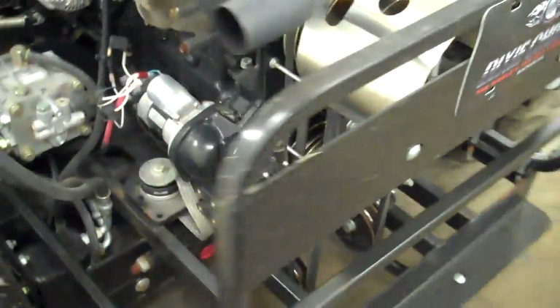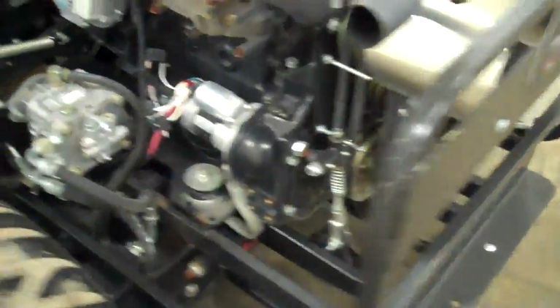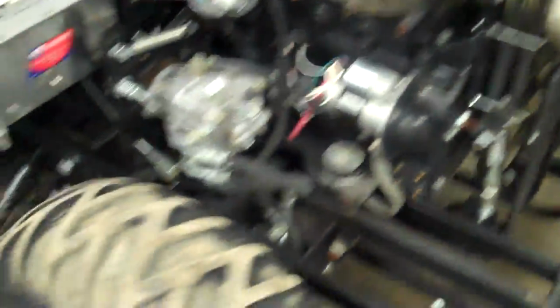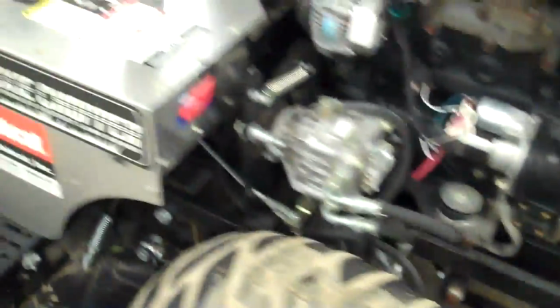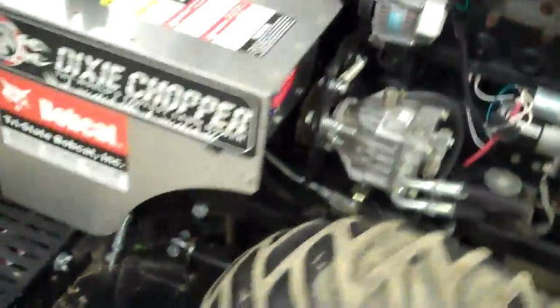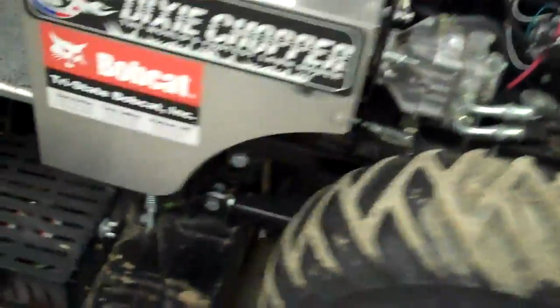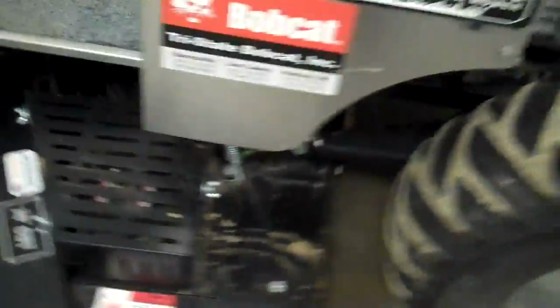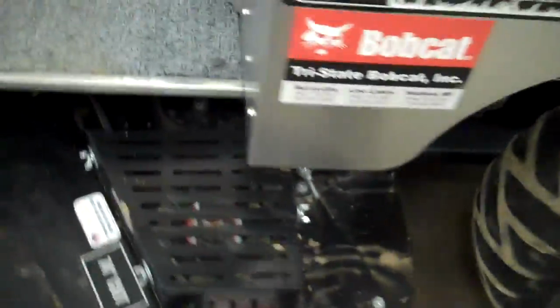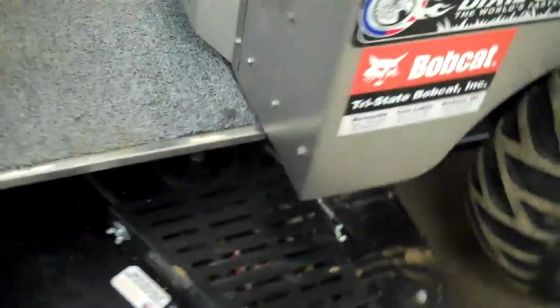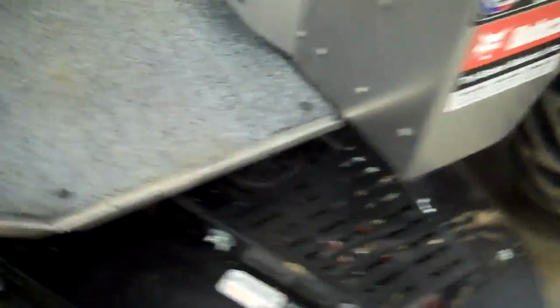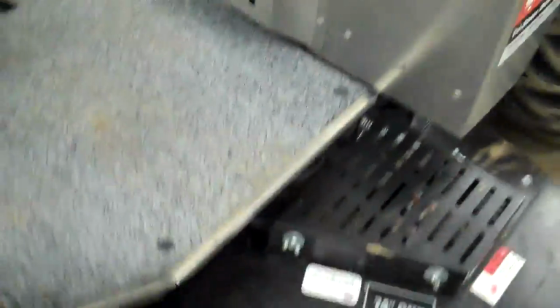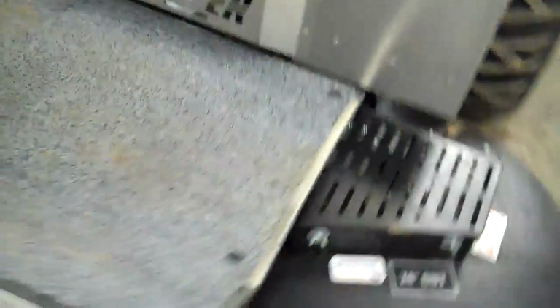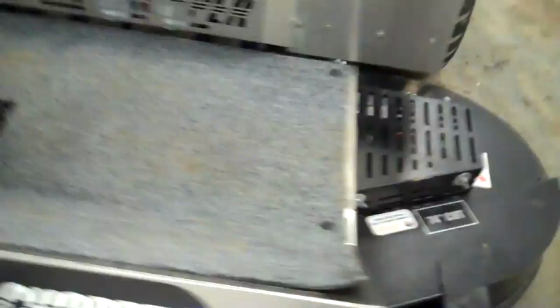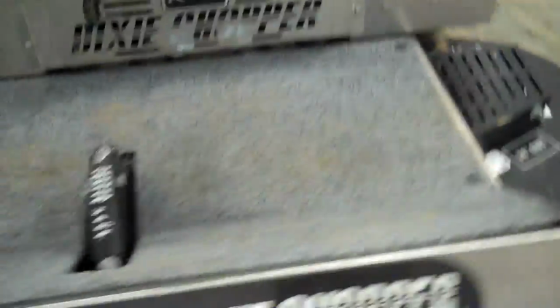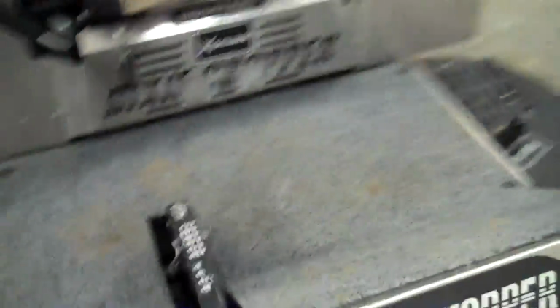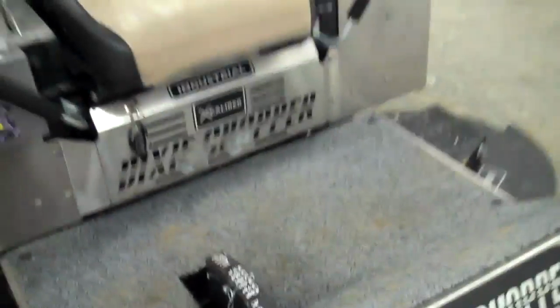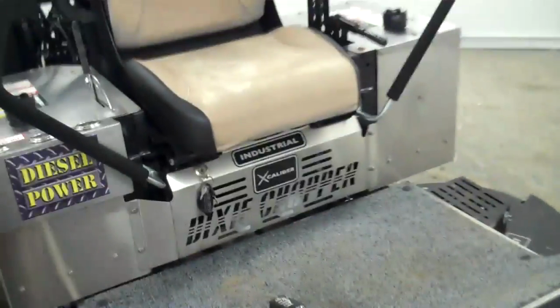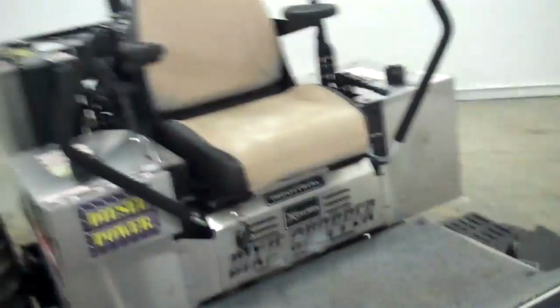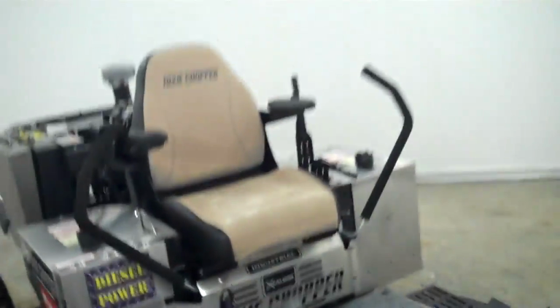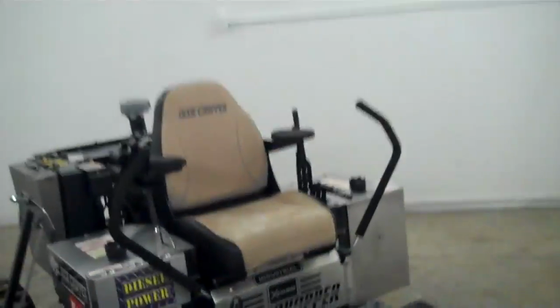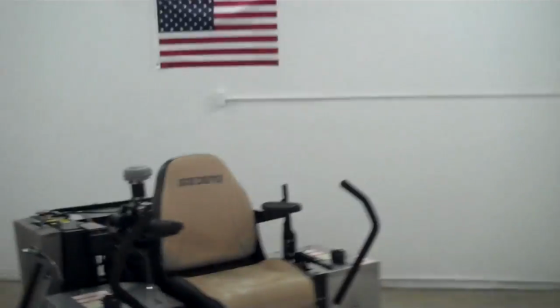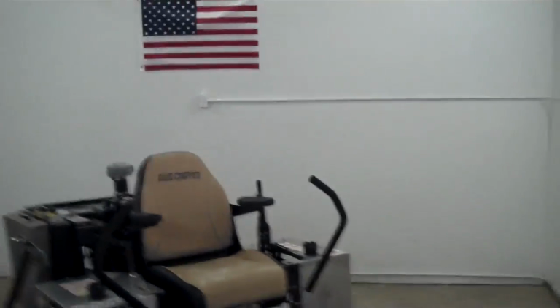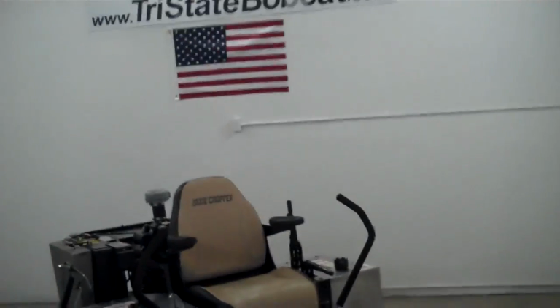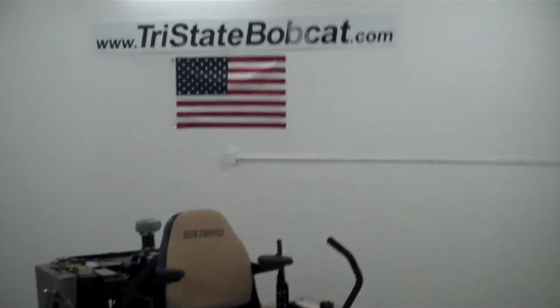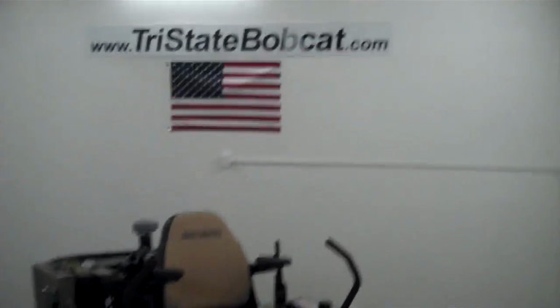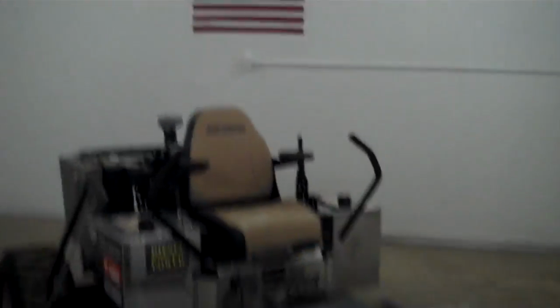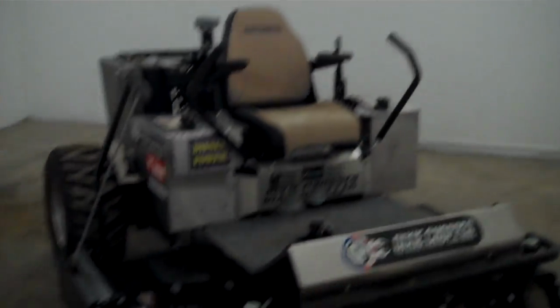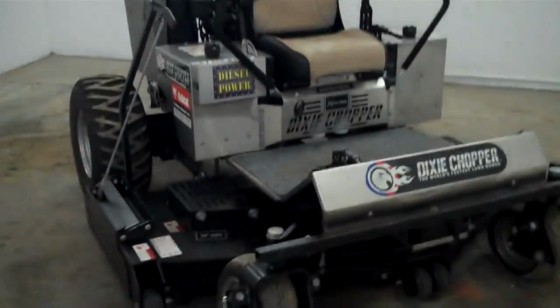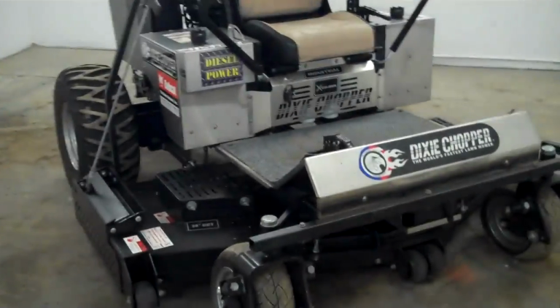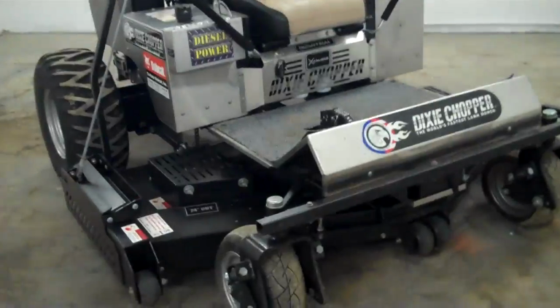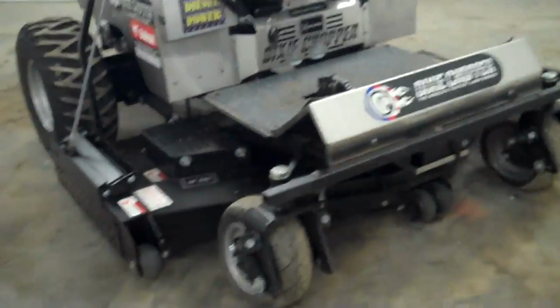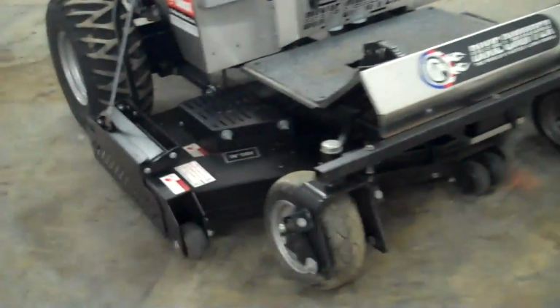Lots of machine. Very heavy duty deck. Again, if you need to mow a lot of grass, whether it's commercially or if you just have a large yard, this is the machine.